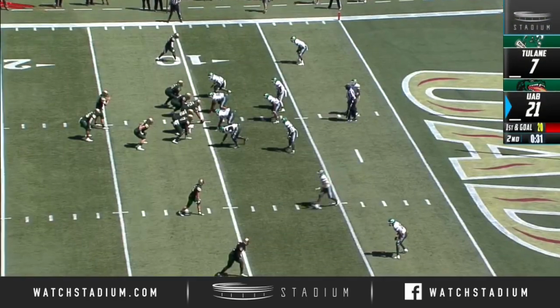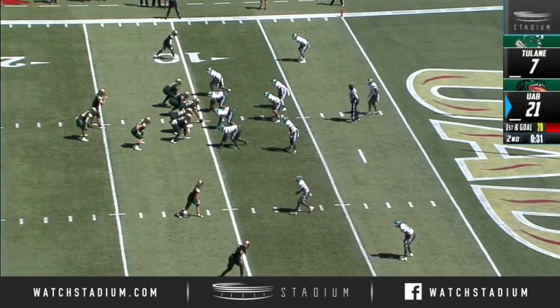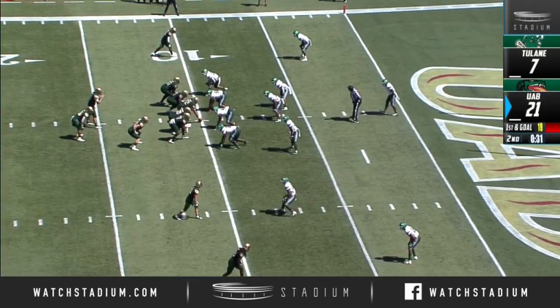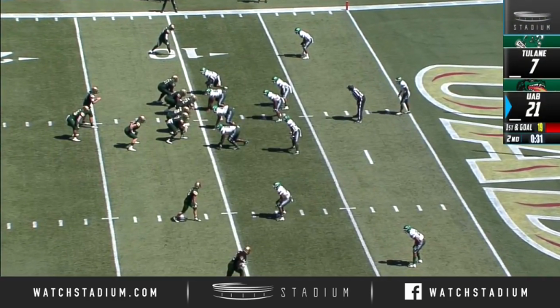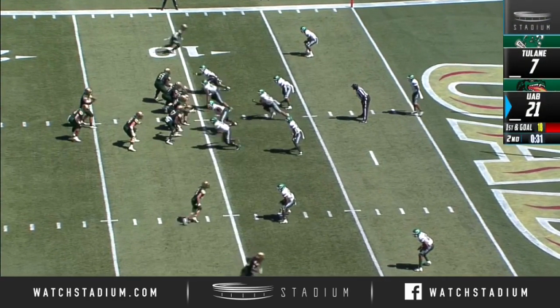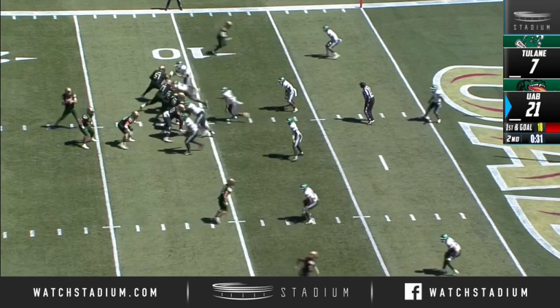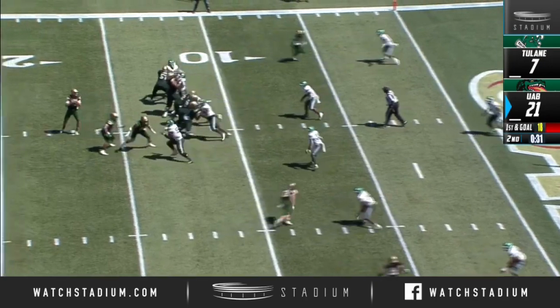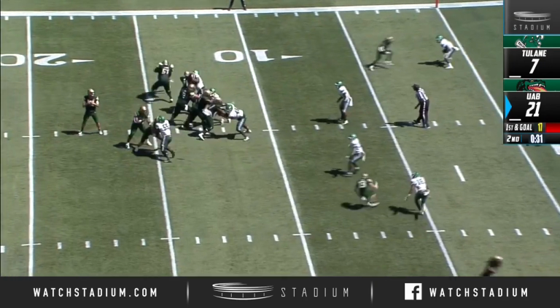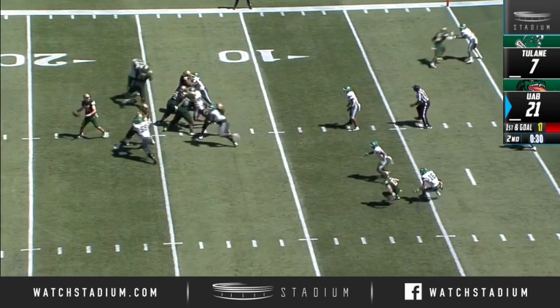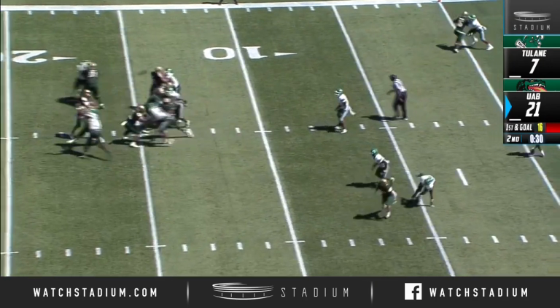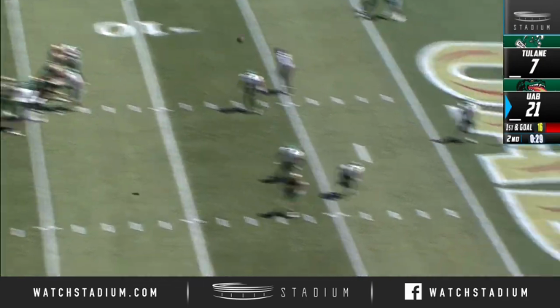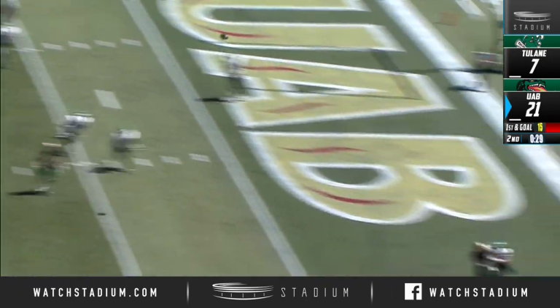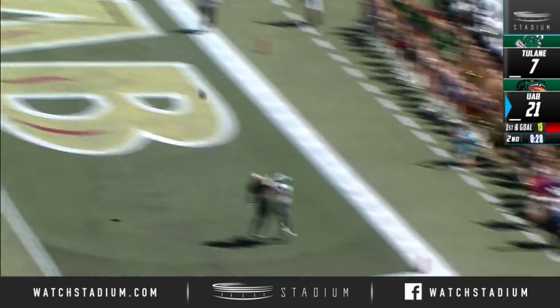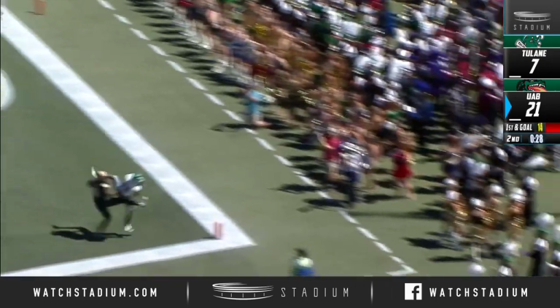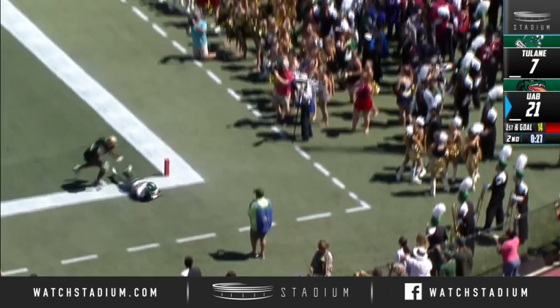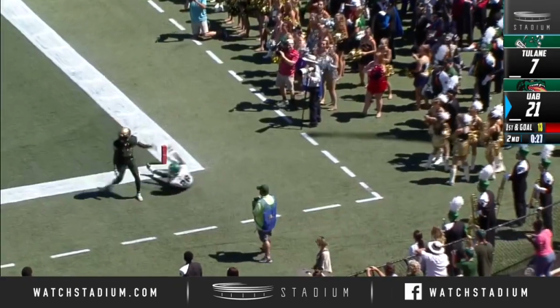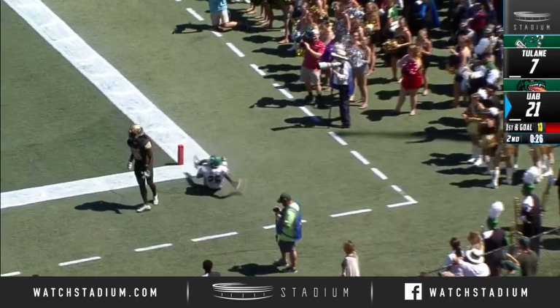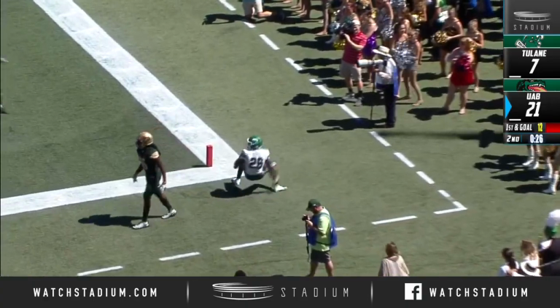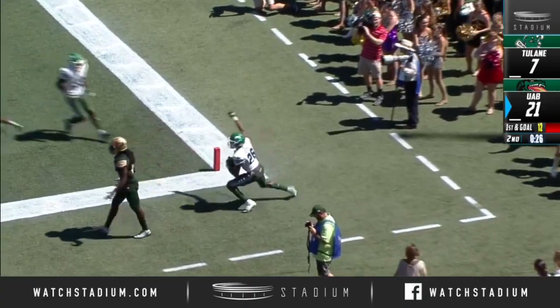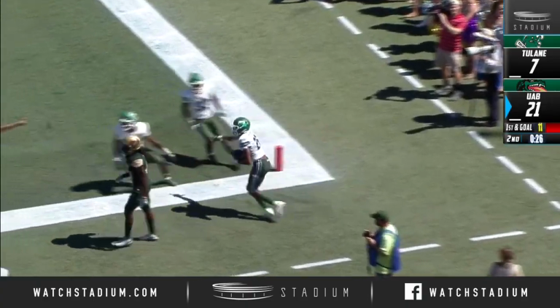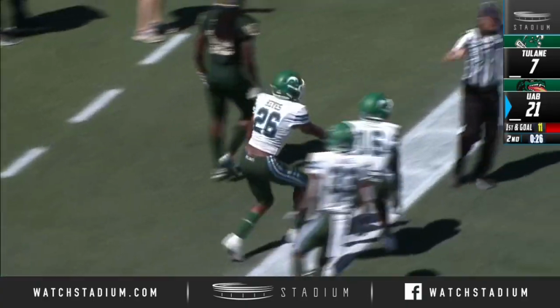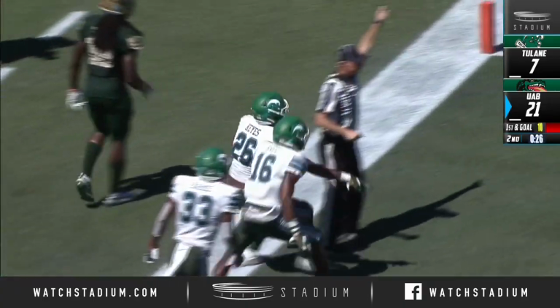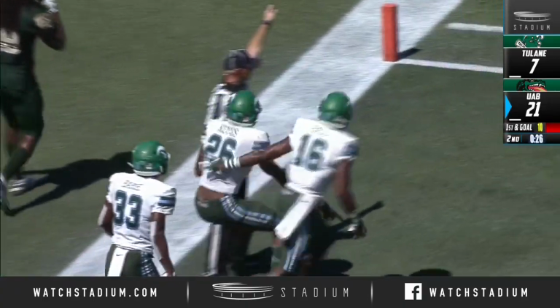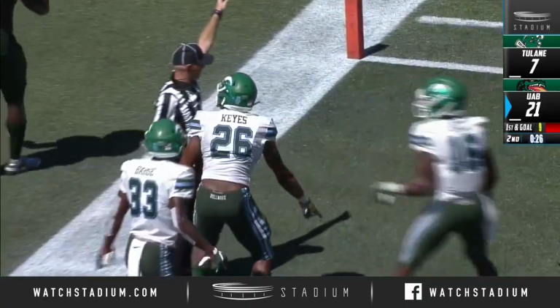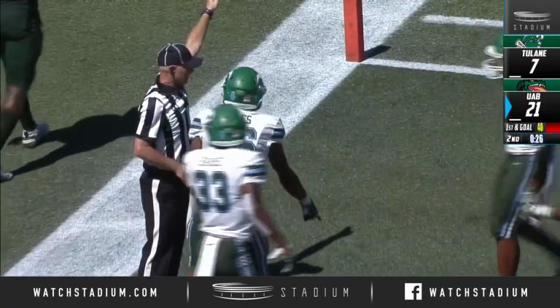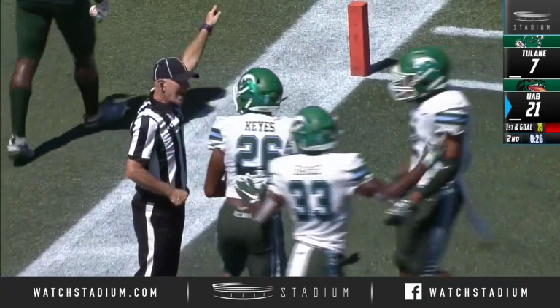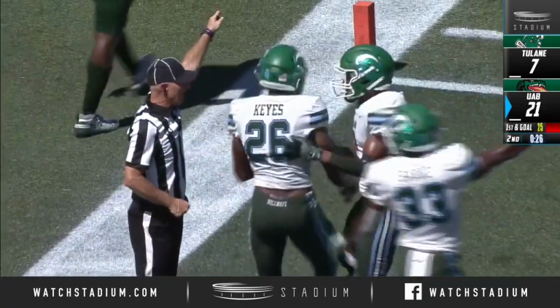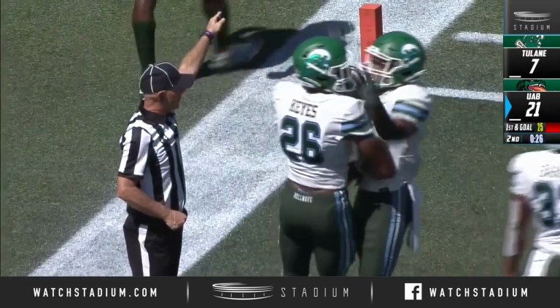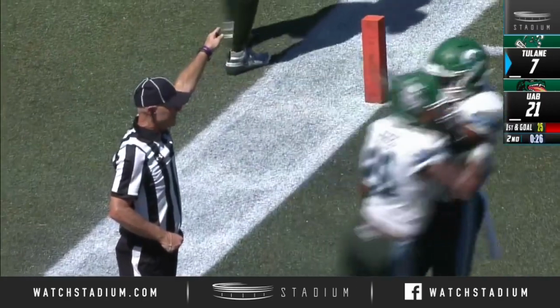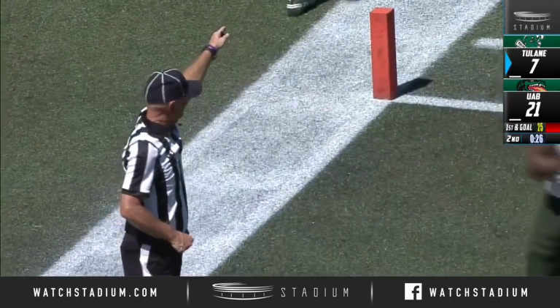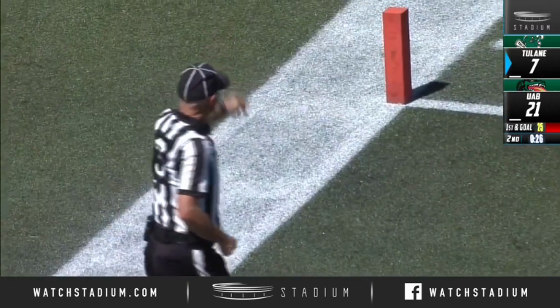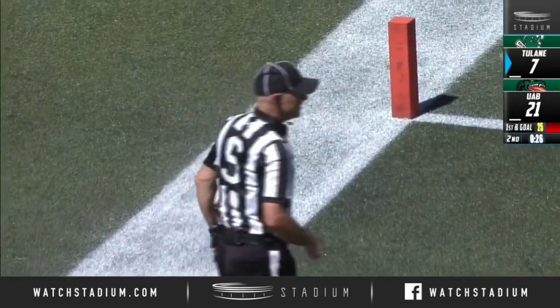Dre Wilson getting hurt while going in motion — I don't think I've ever seen that before. Pack UAB up five yards. Eardley to the end zone, looking for Carter, and coming down with it is Tulane. An interception — Vicarious Keys.